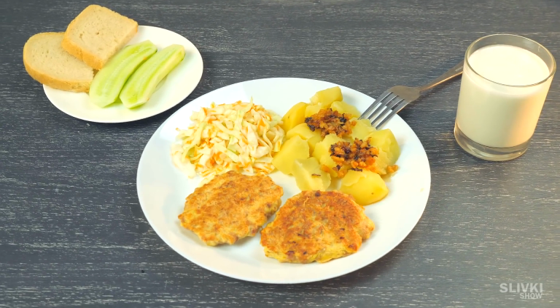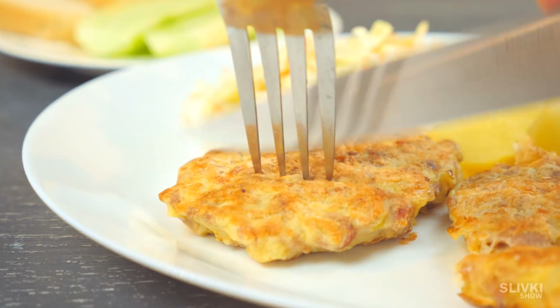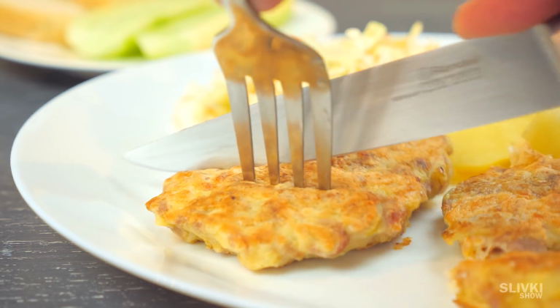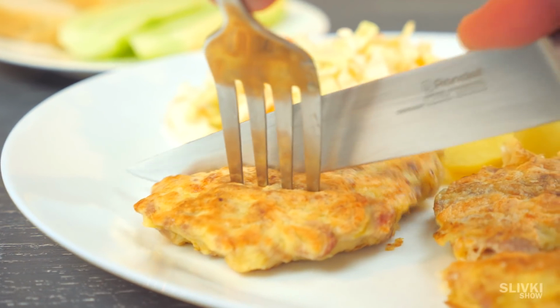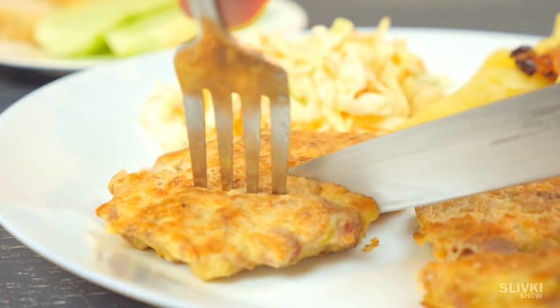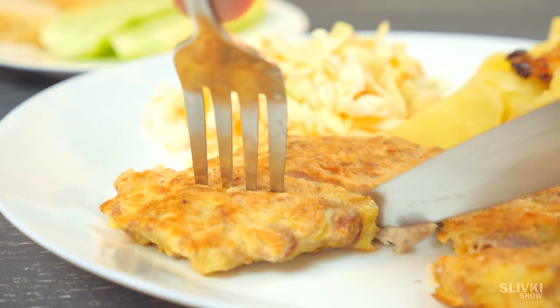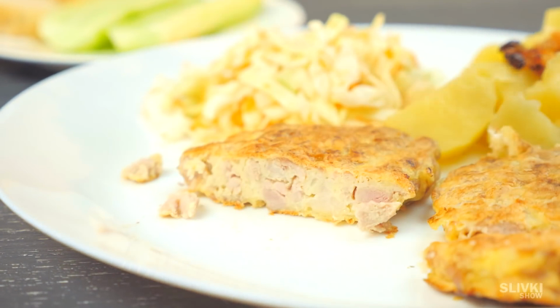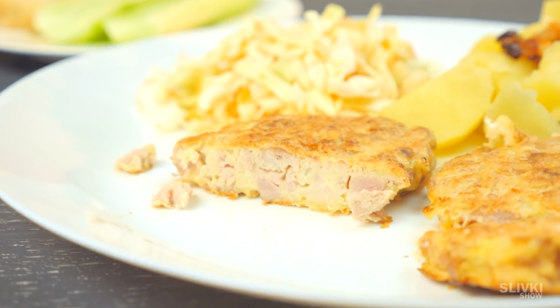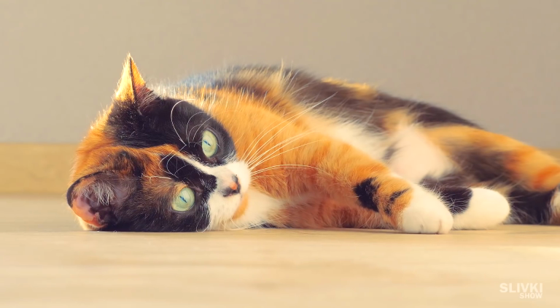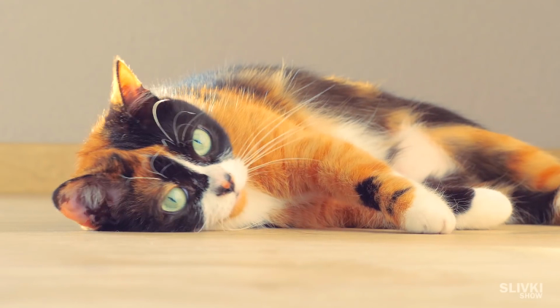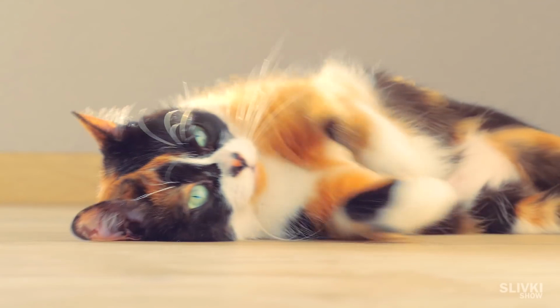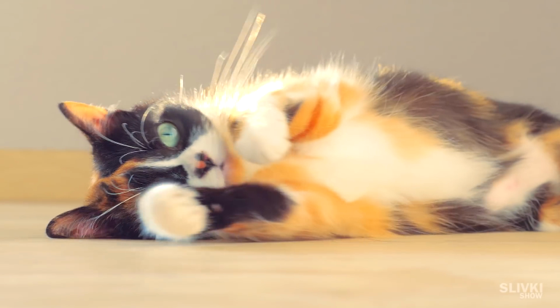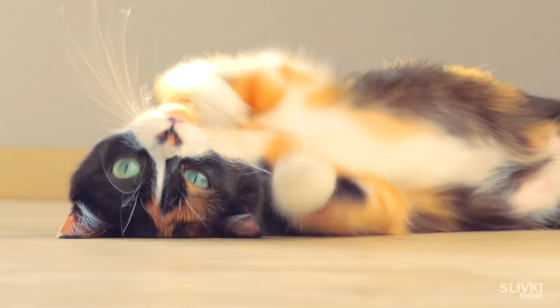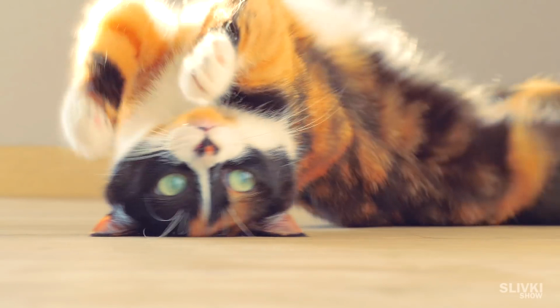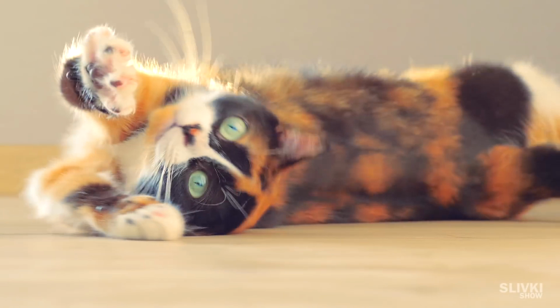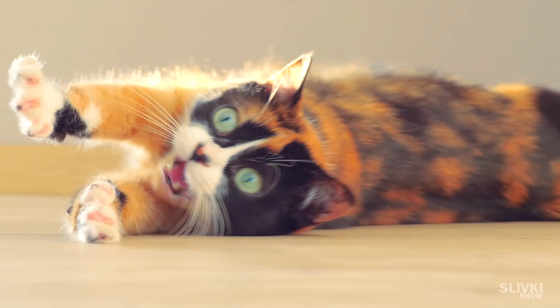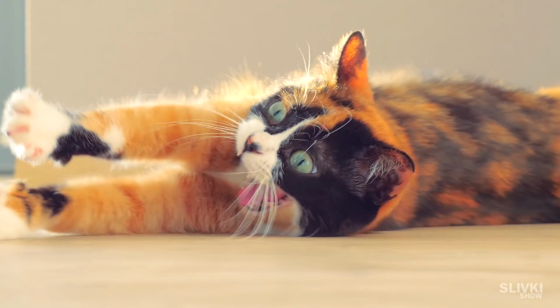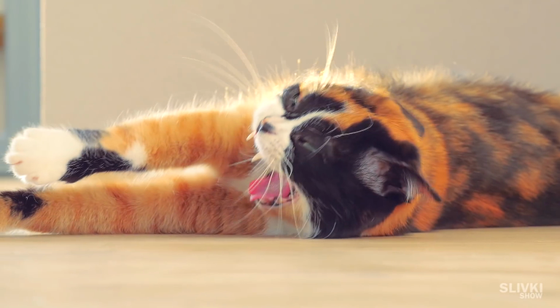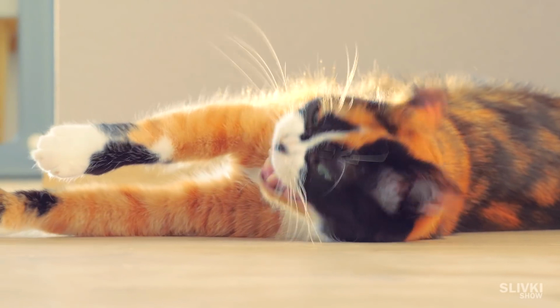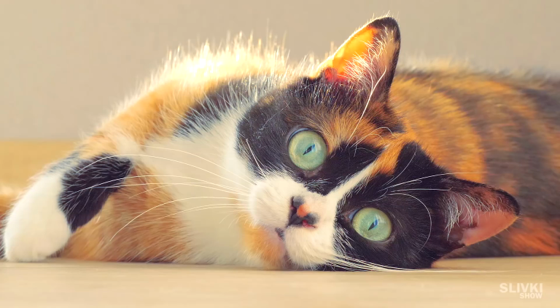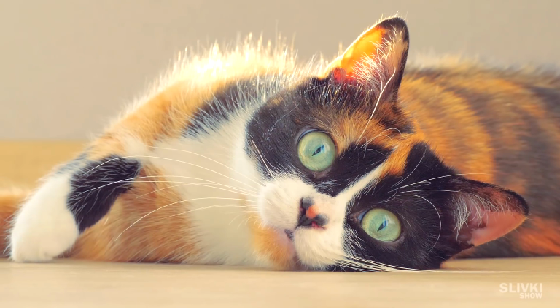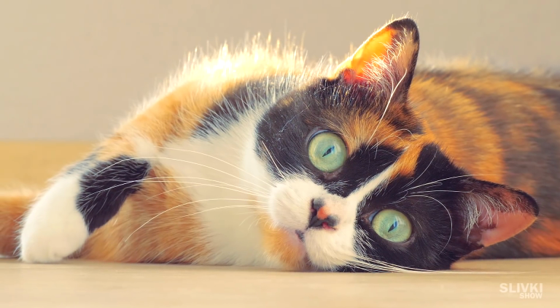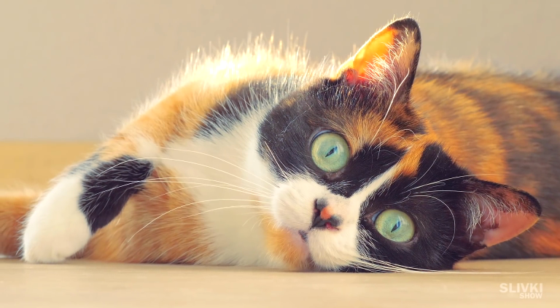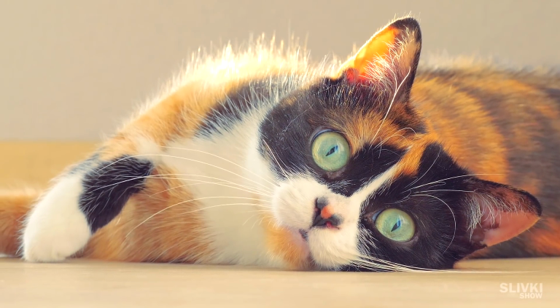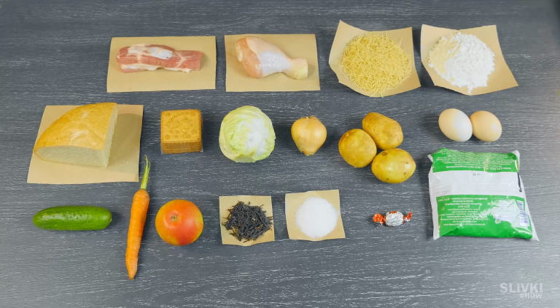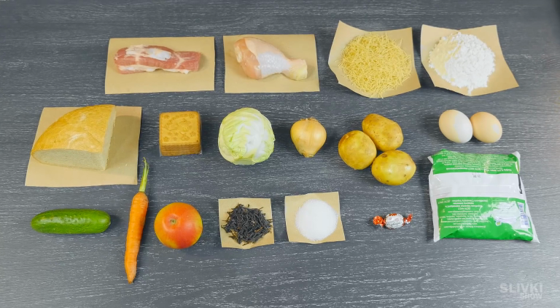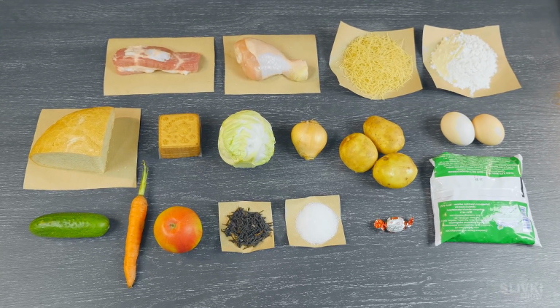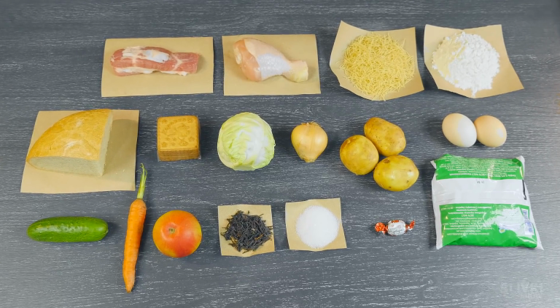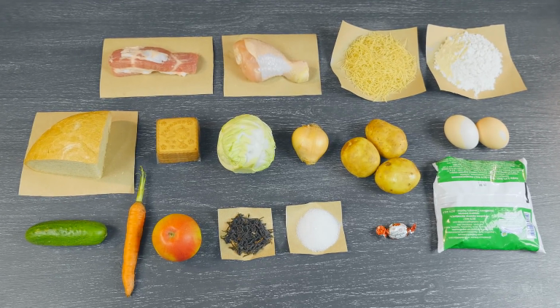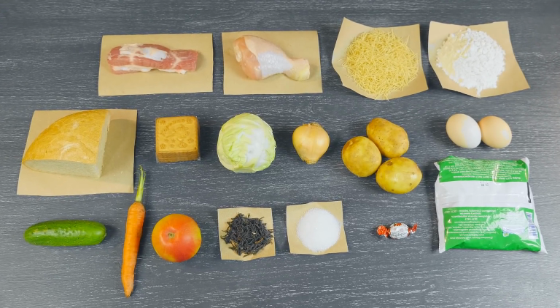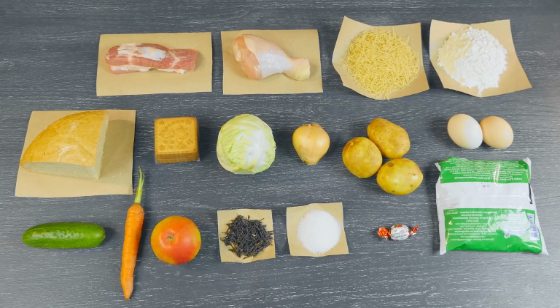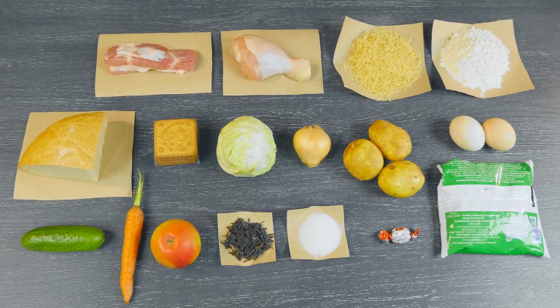Of course, everything we made today isn't luxurious, but we did our job. Without anything, having only two dollars in Russia, we had proper food, getting a variety of proteins, carbohydrates and vitamins.